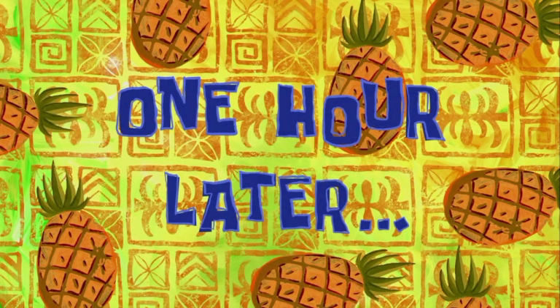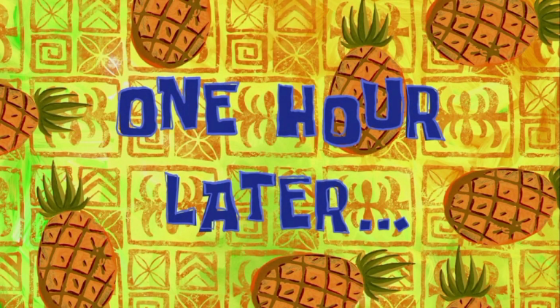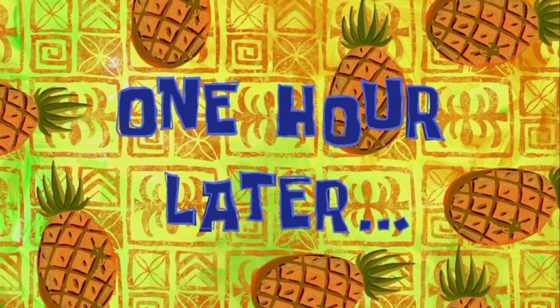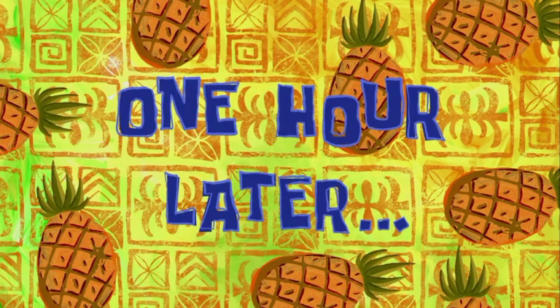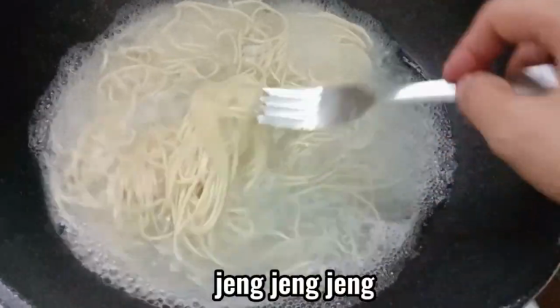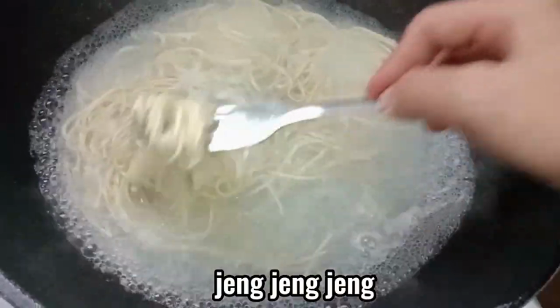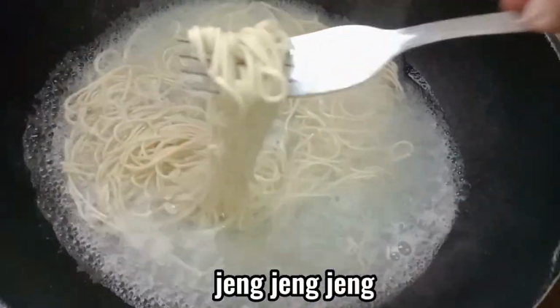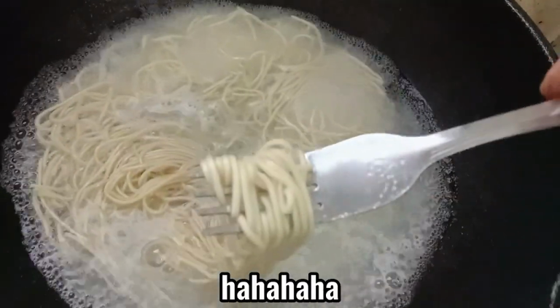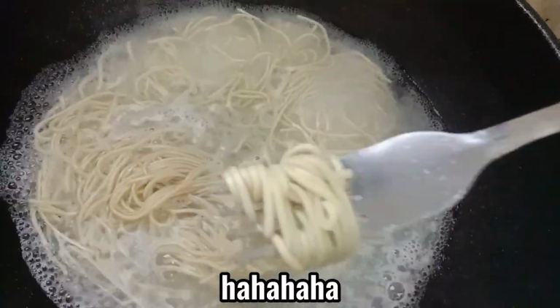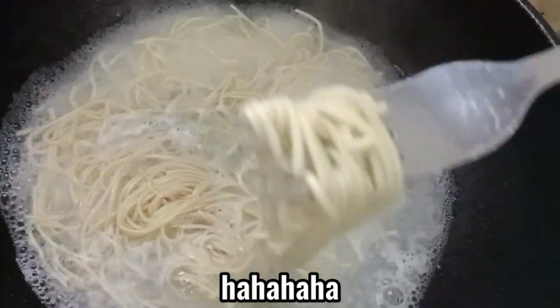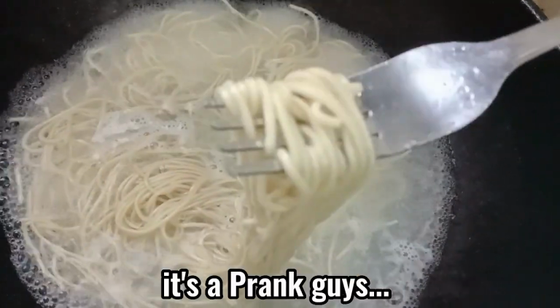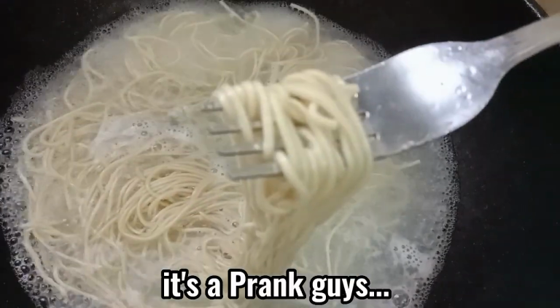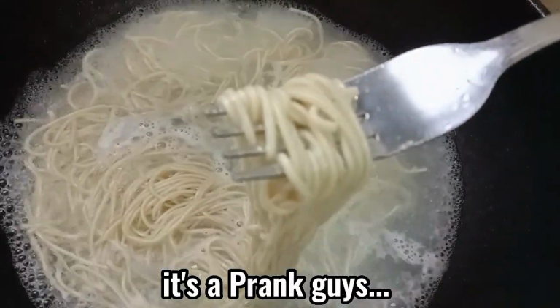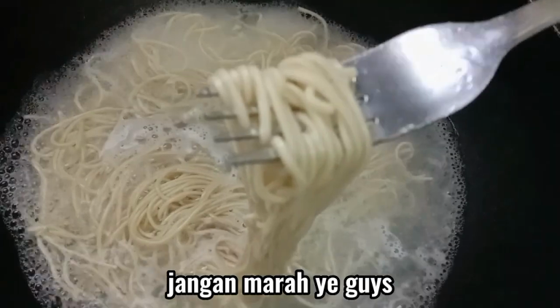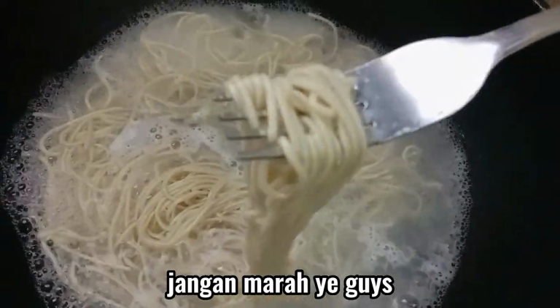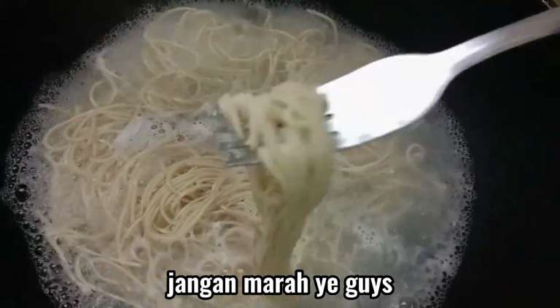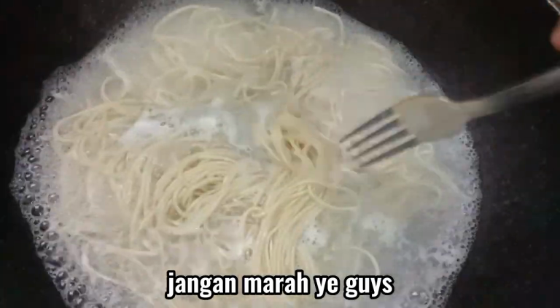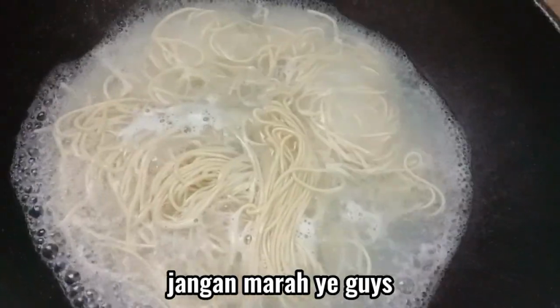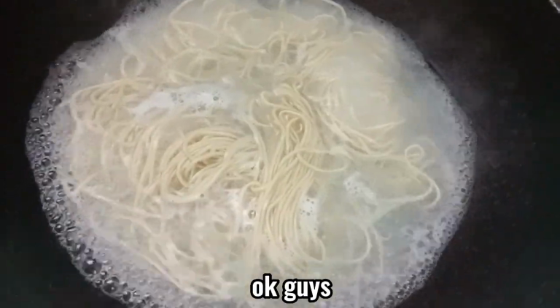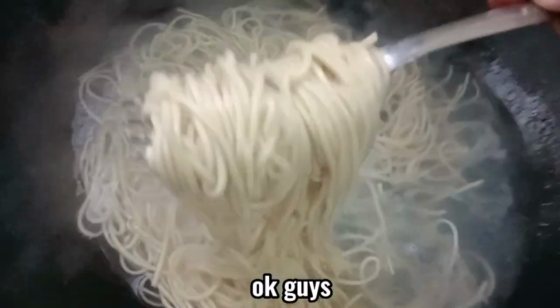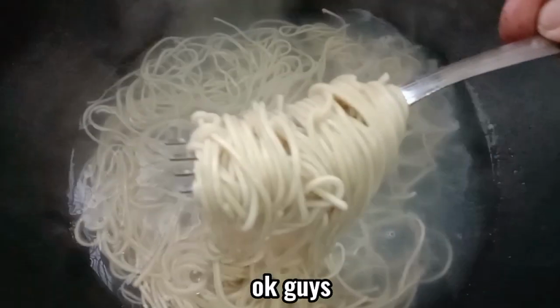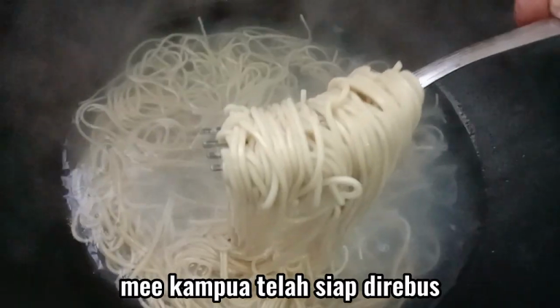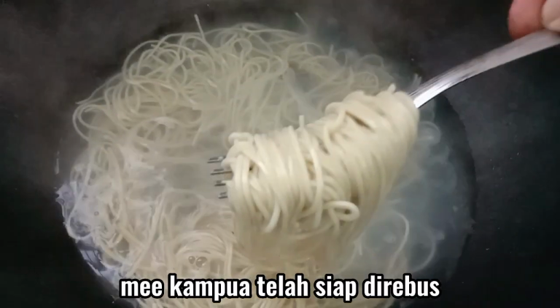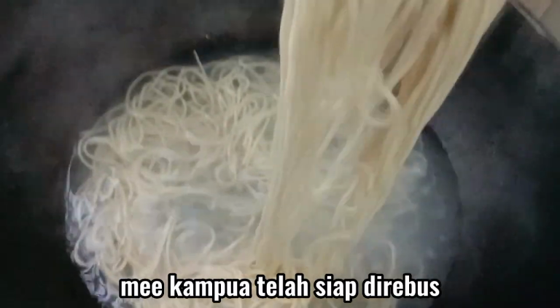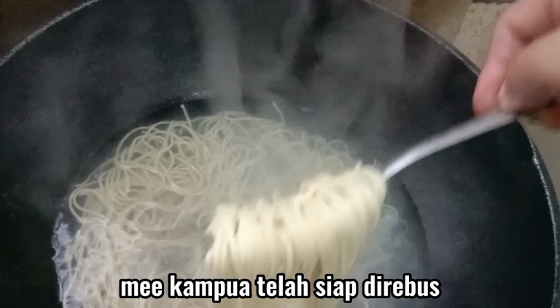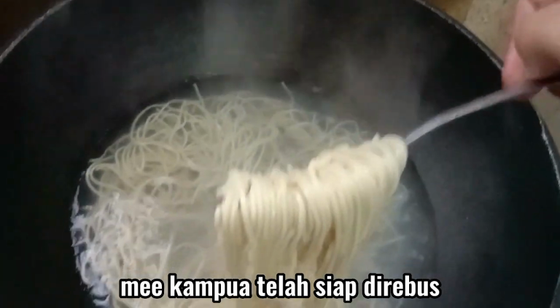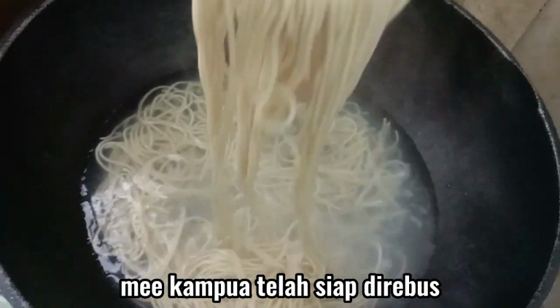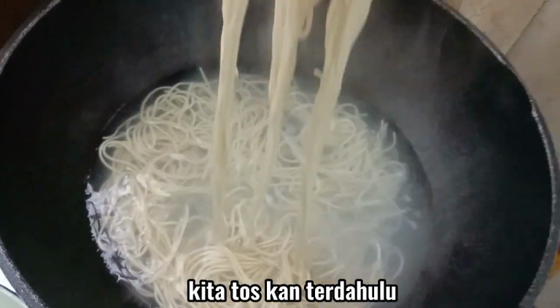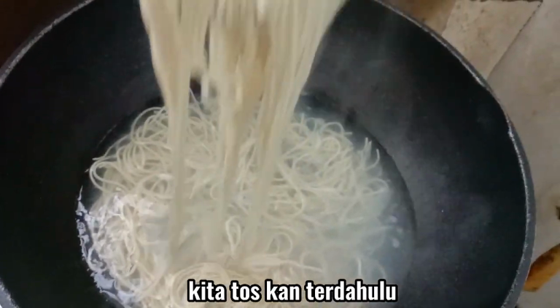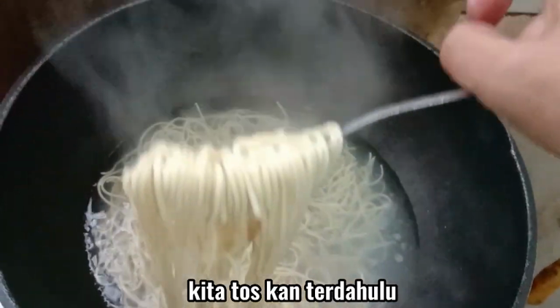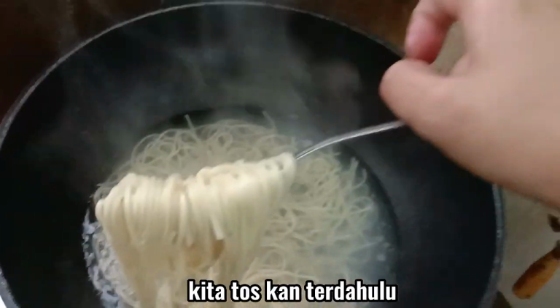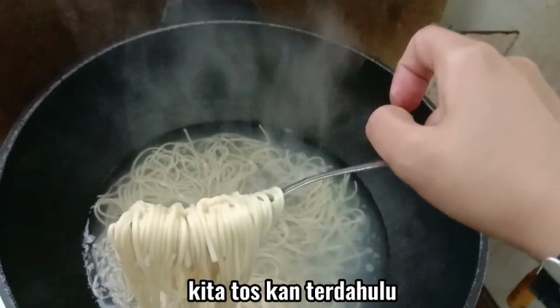One hour later. It's a prank guys! Jangan marah ya guys. Okay guys, masak pun telah siap, durasi masak. Kita toskan dahulu.